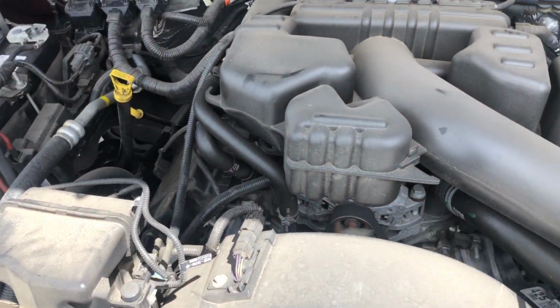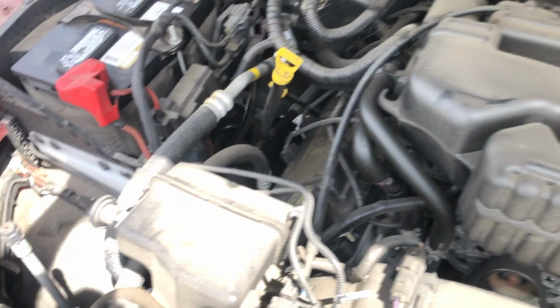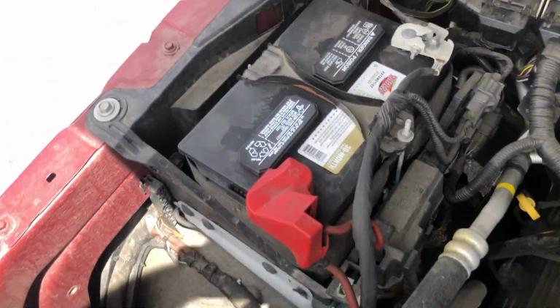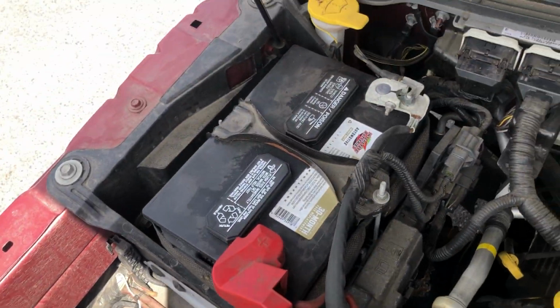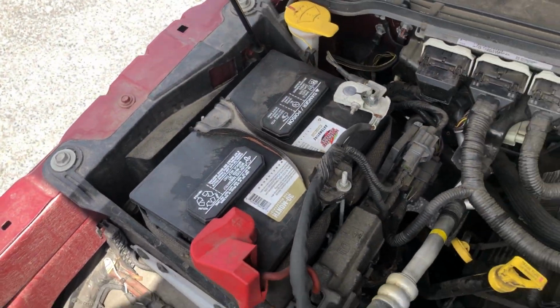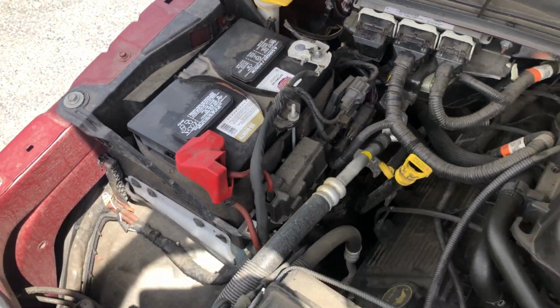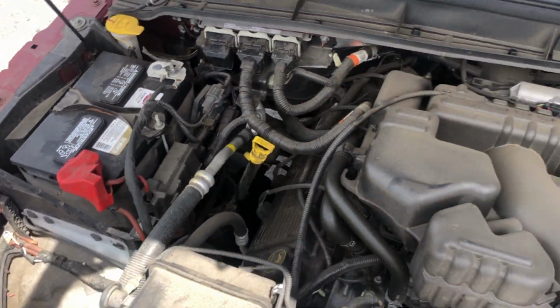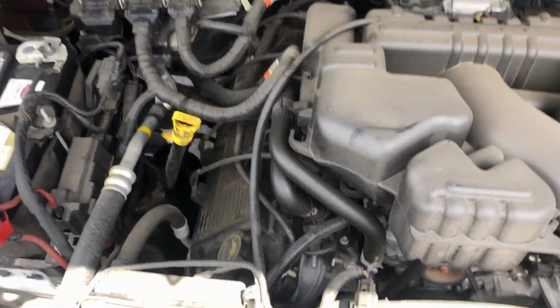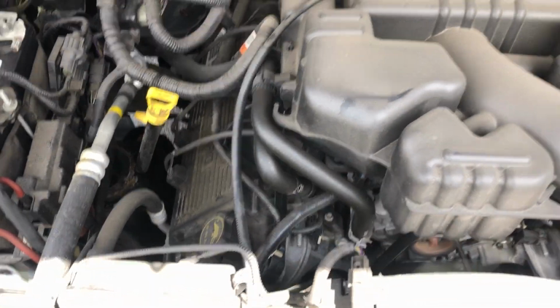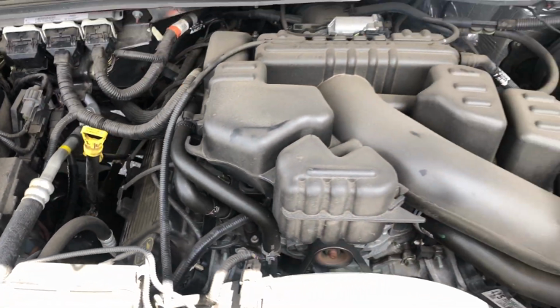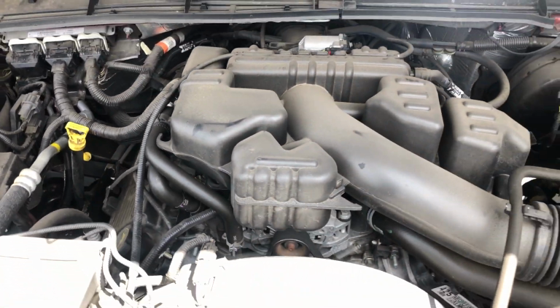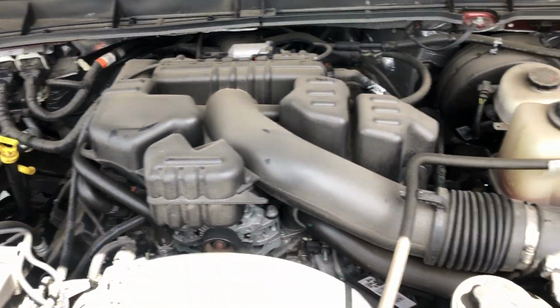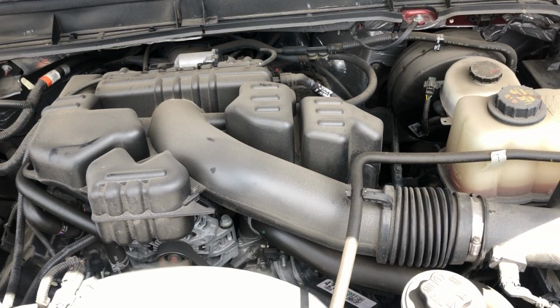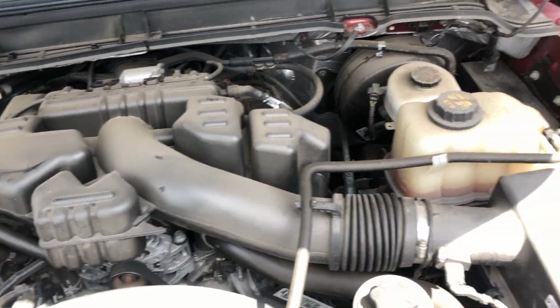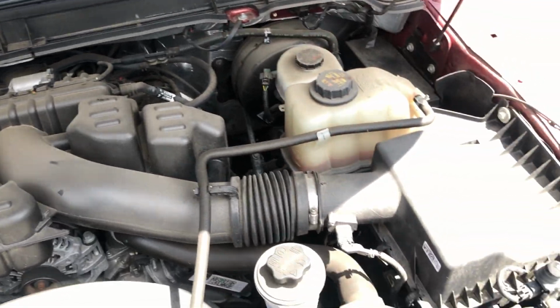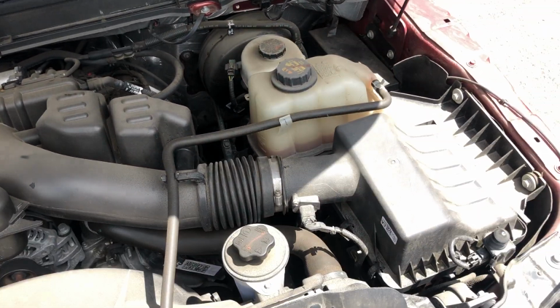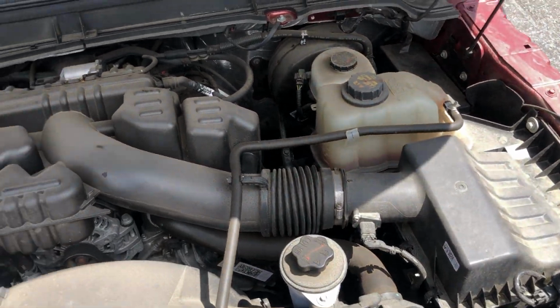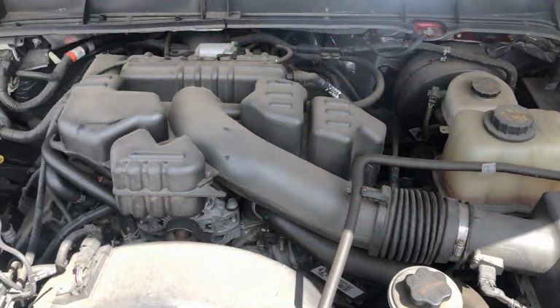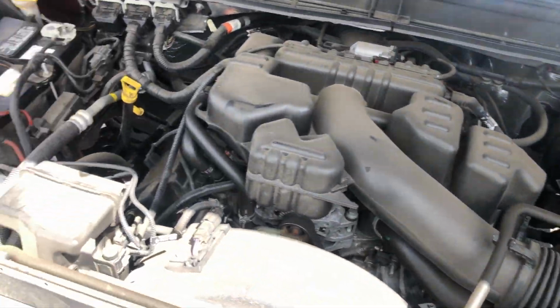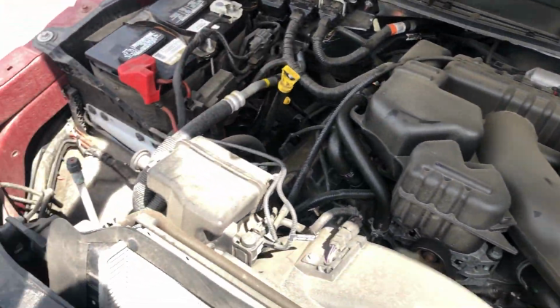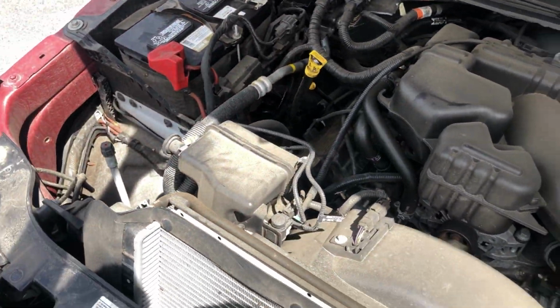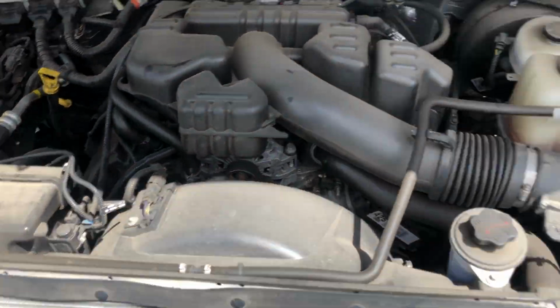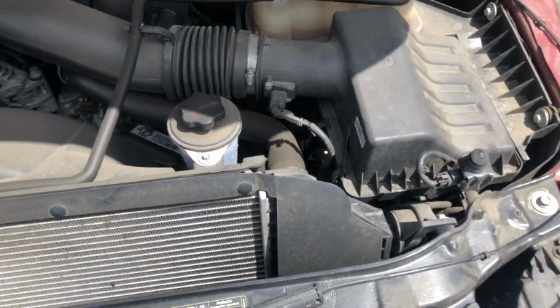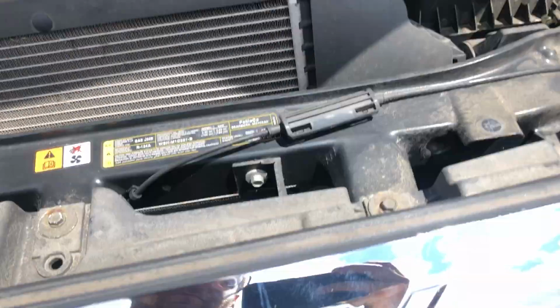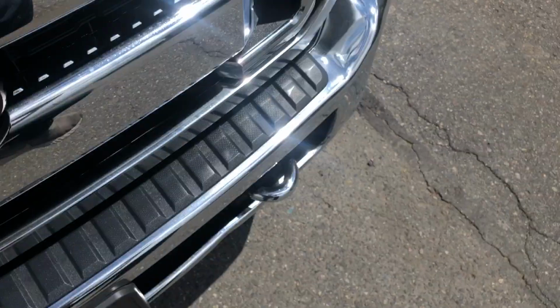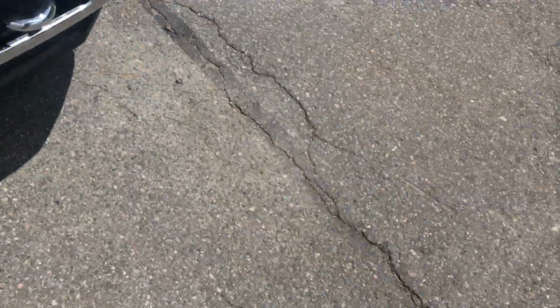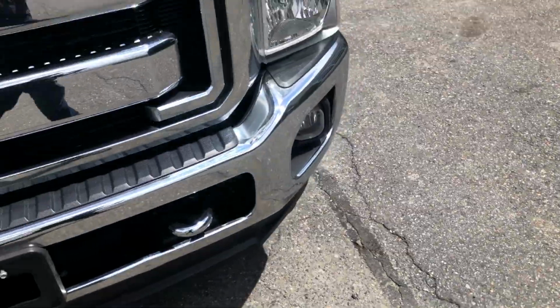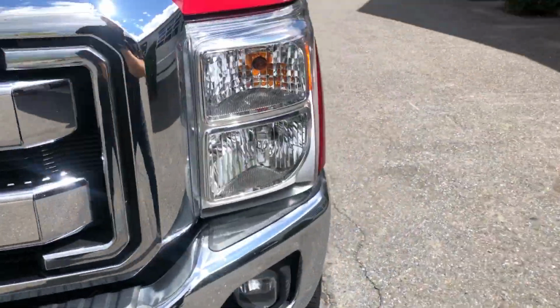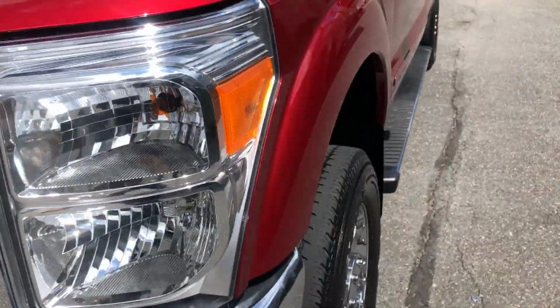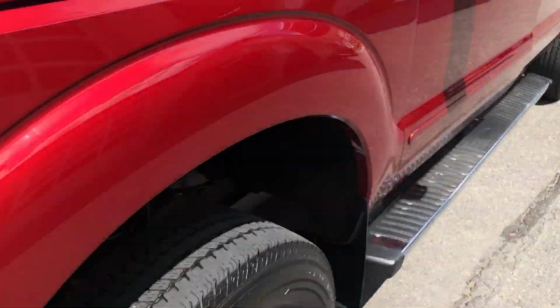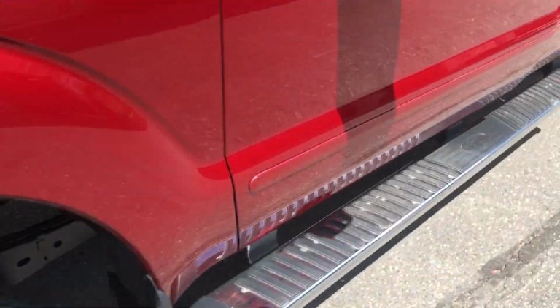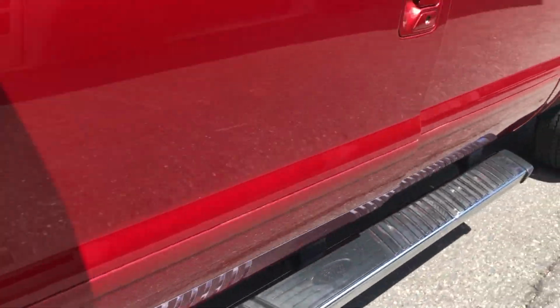There's a big battery over there, and that's all the goodies. The engine runs good. There's no fog lights.